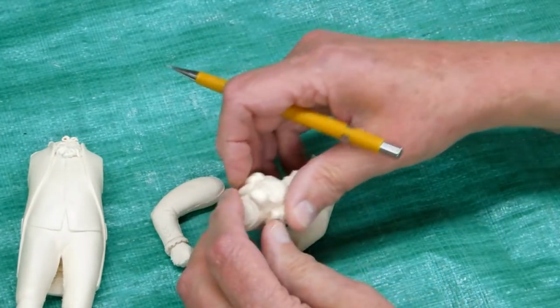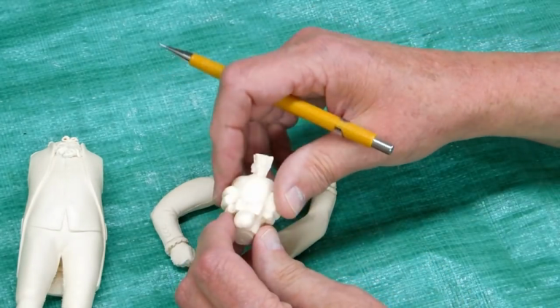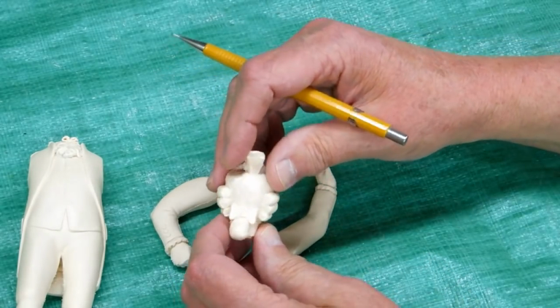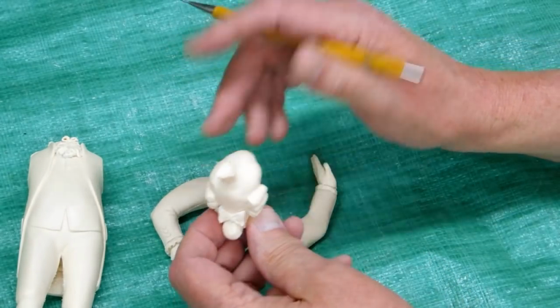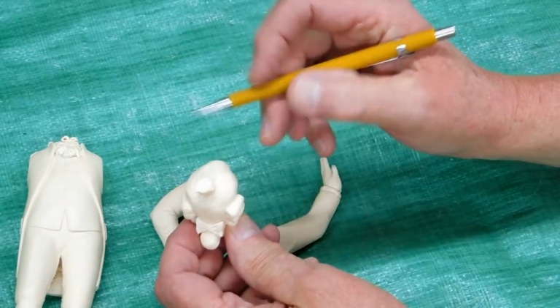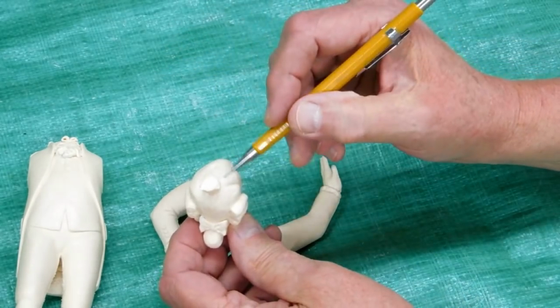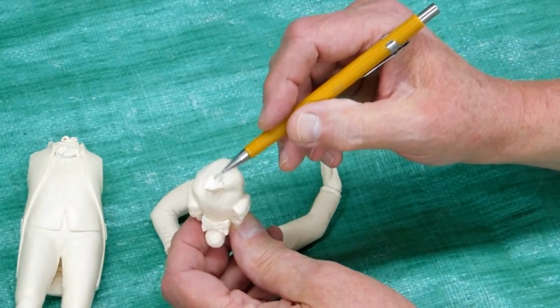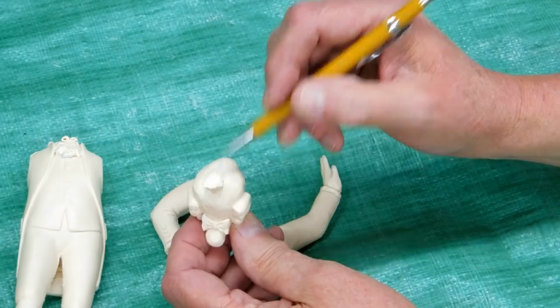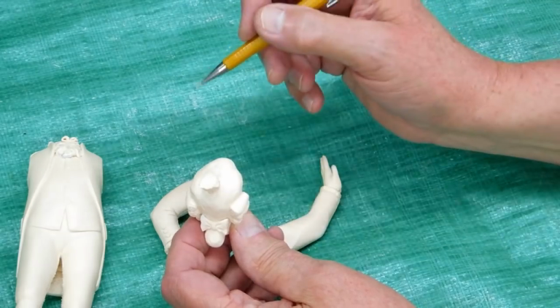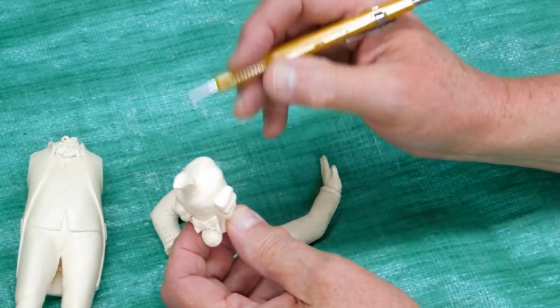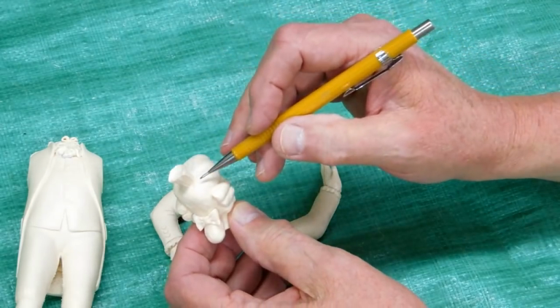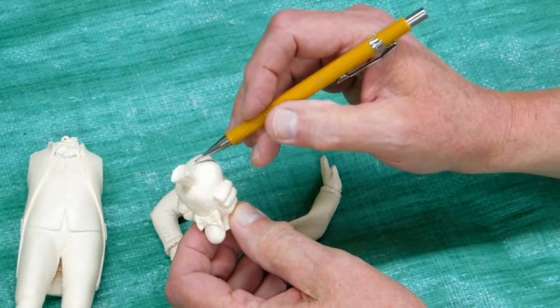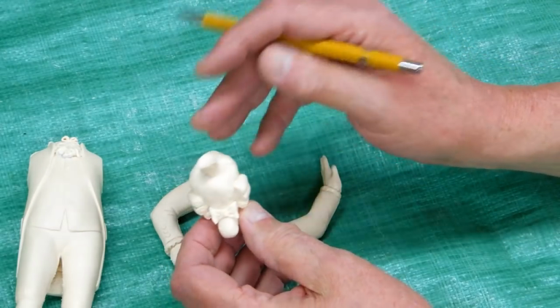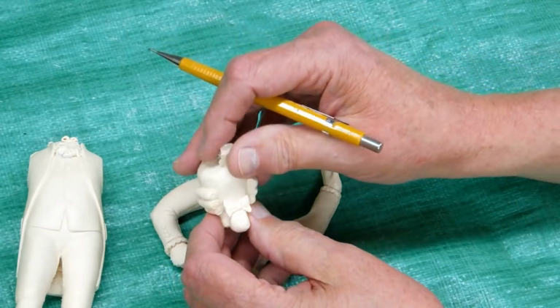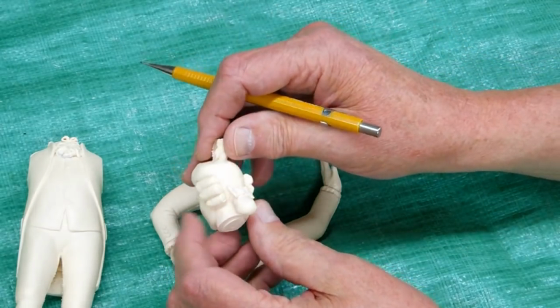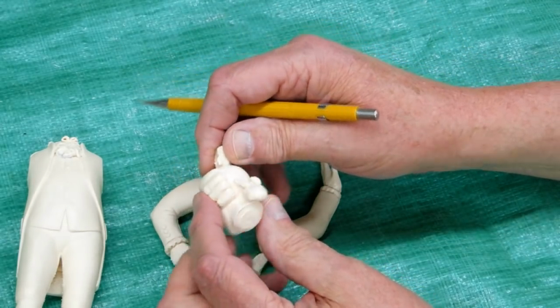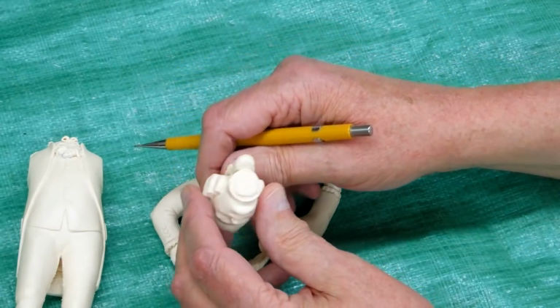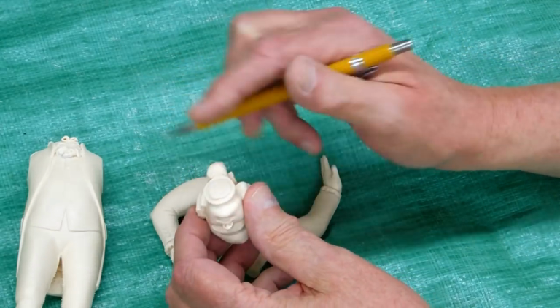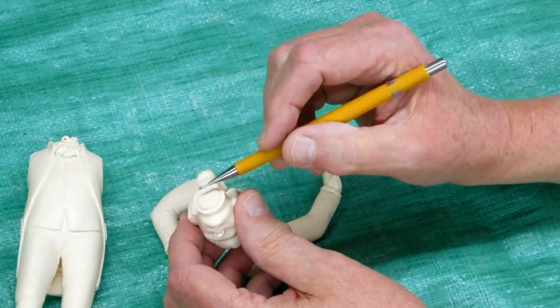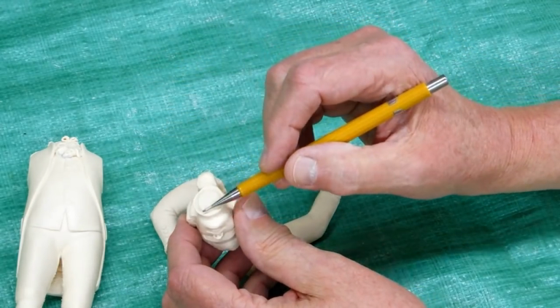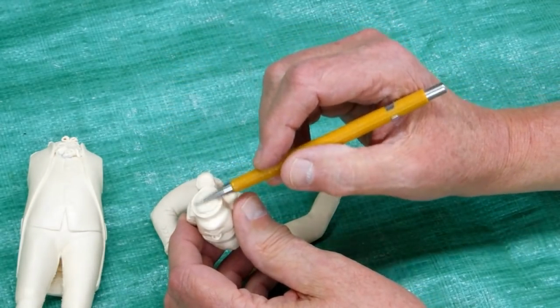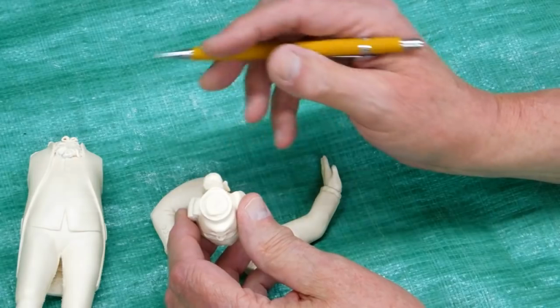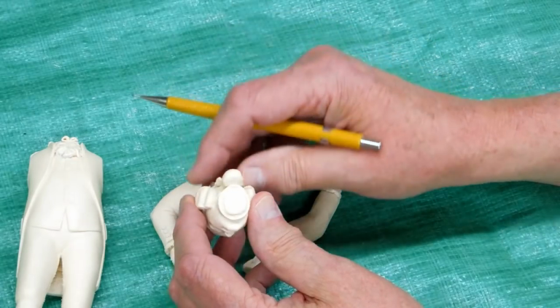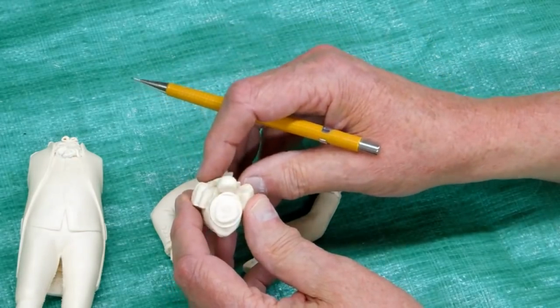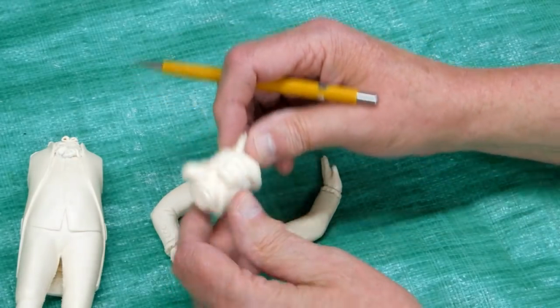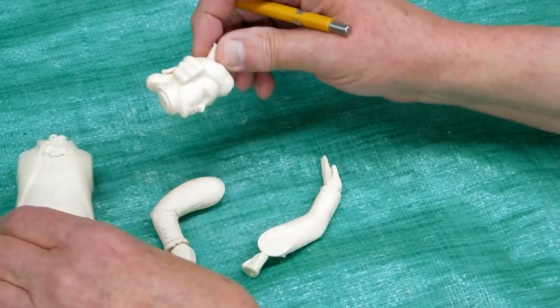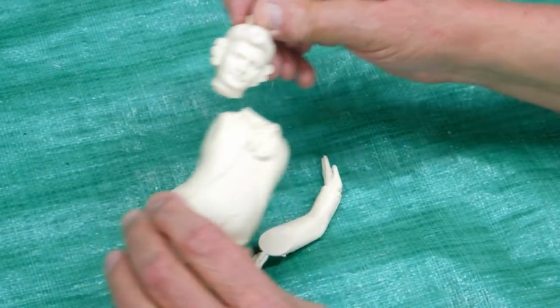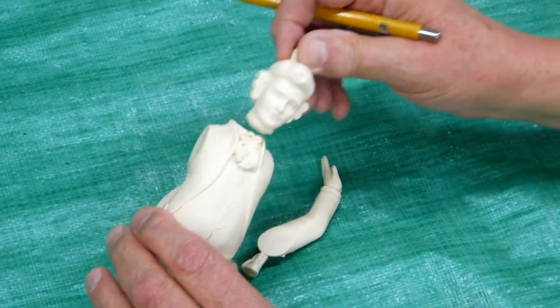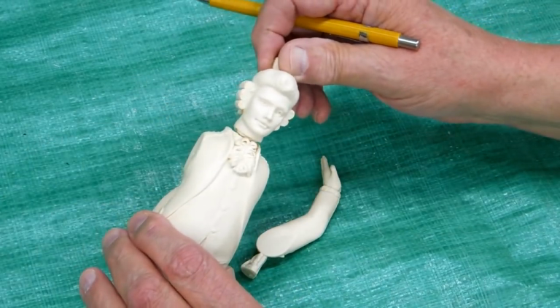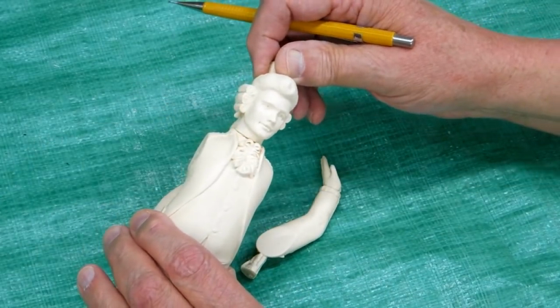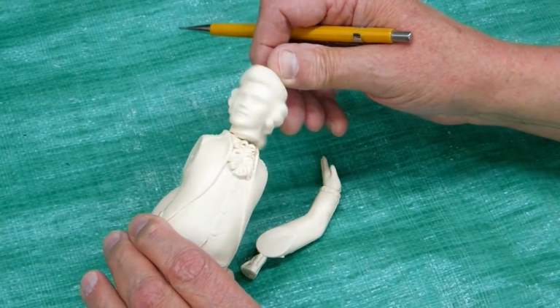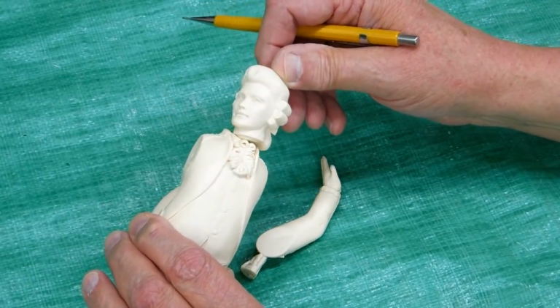The head has a sprue right off the top of the head — clean that off. And the bottom of the neck you sand up and rough it up so it will turn on here.